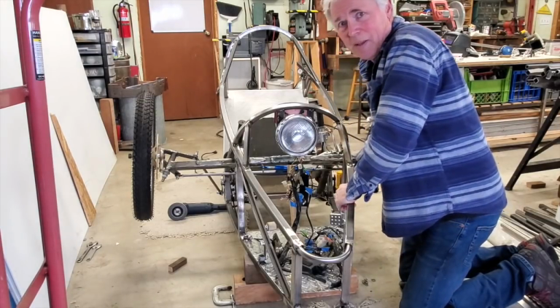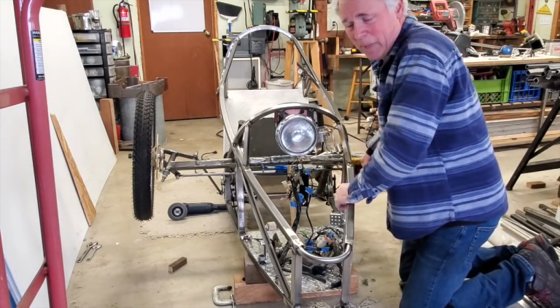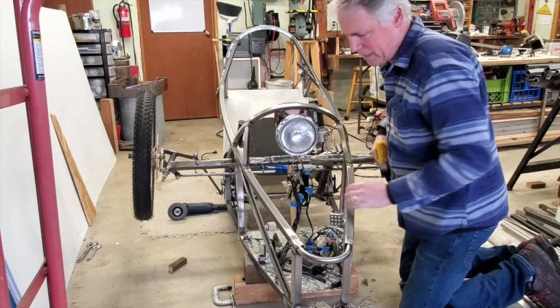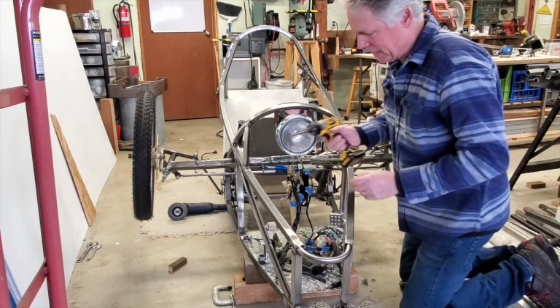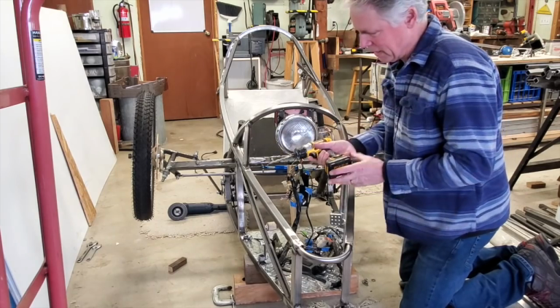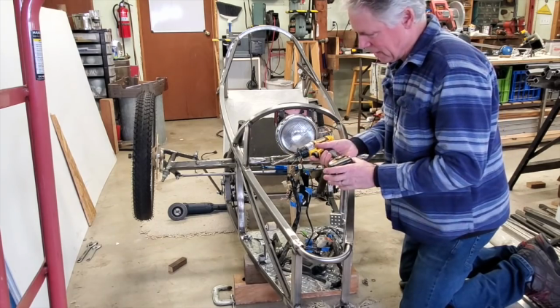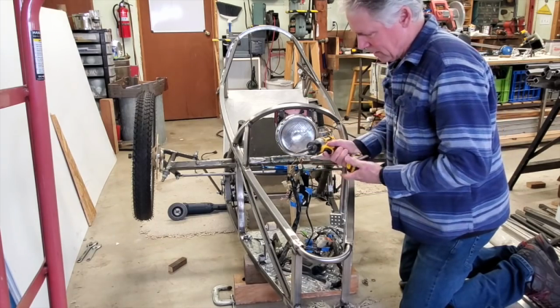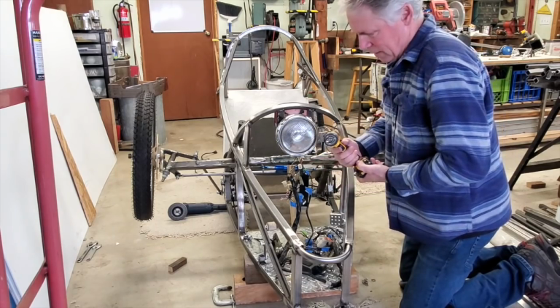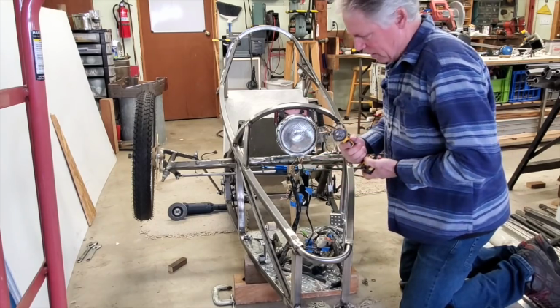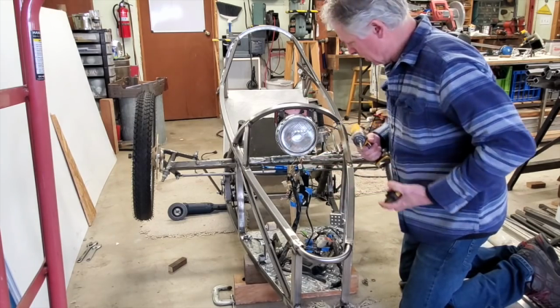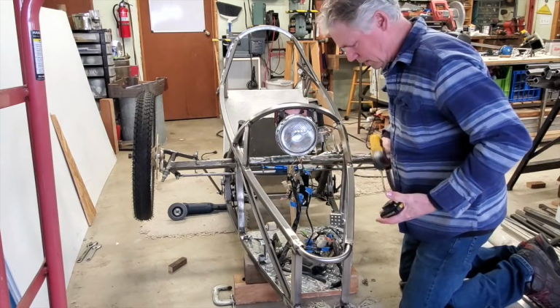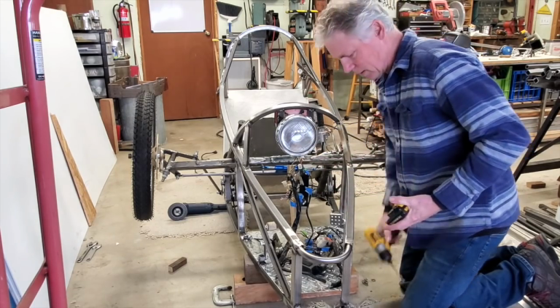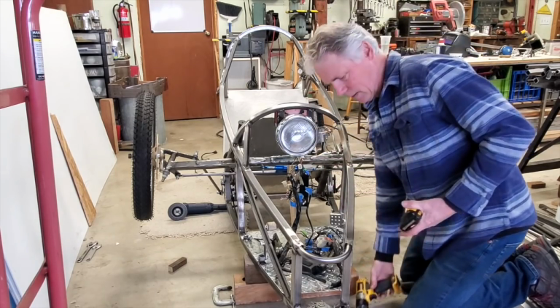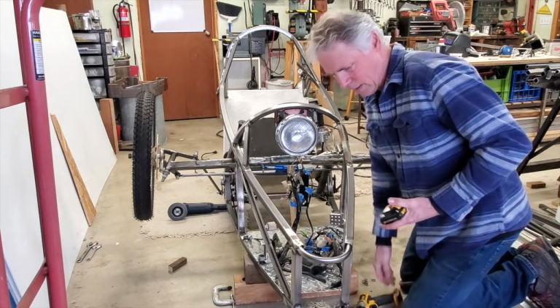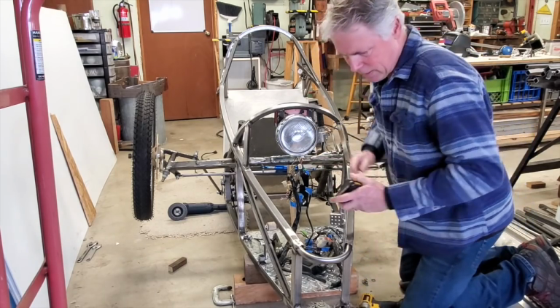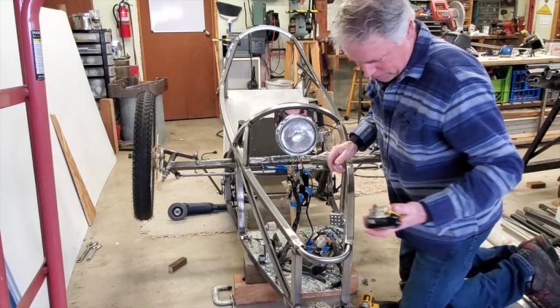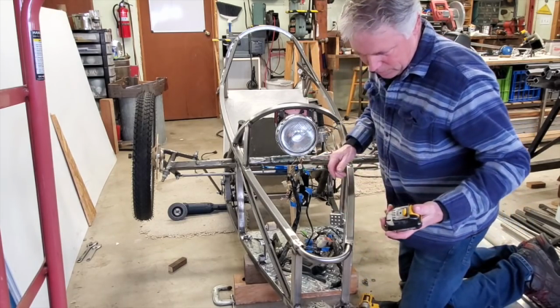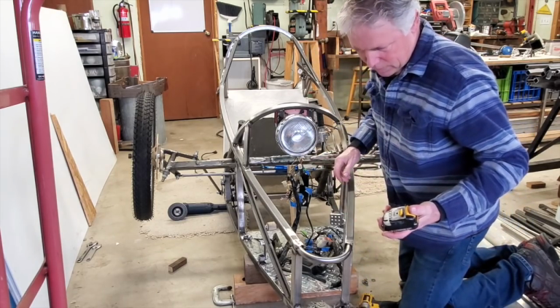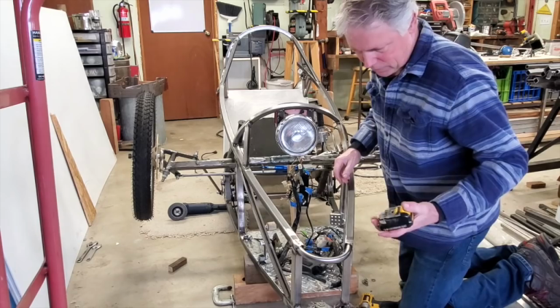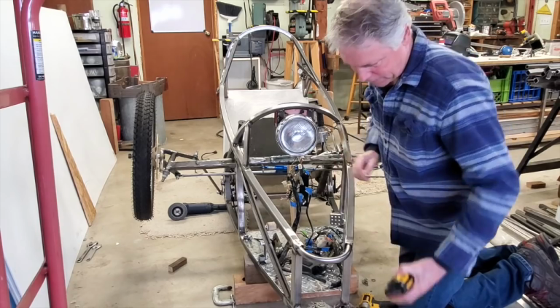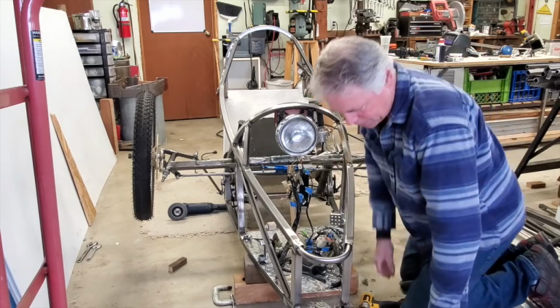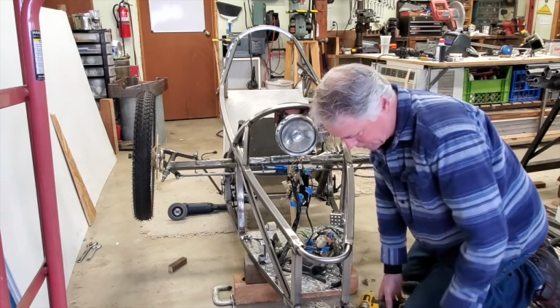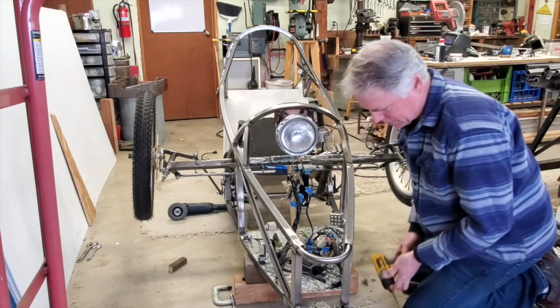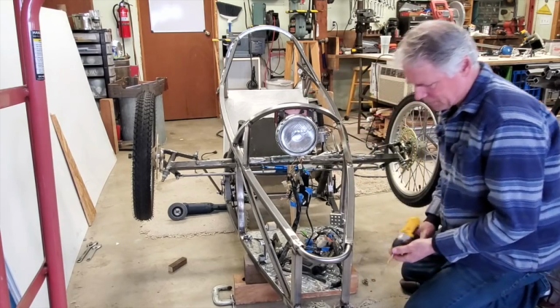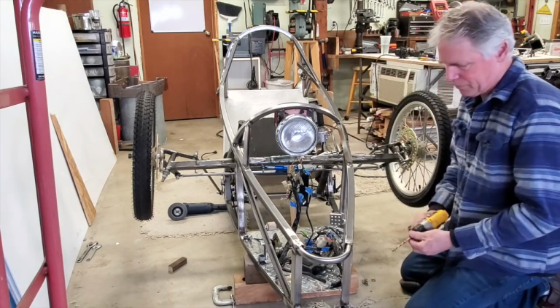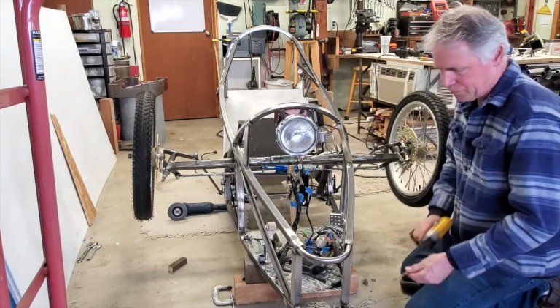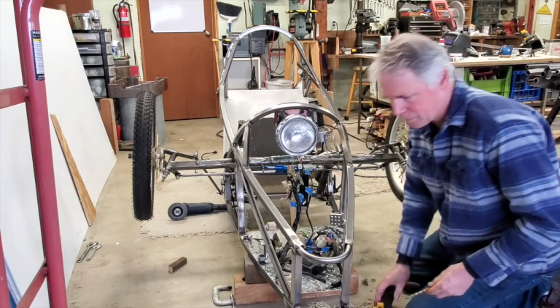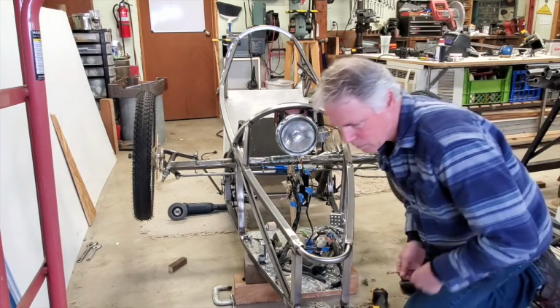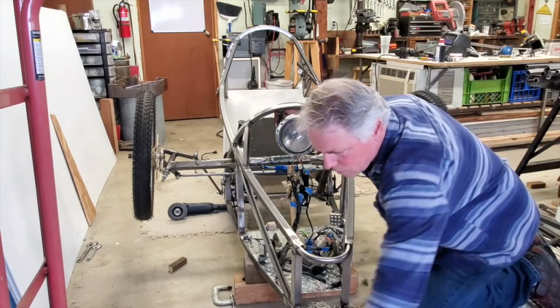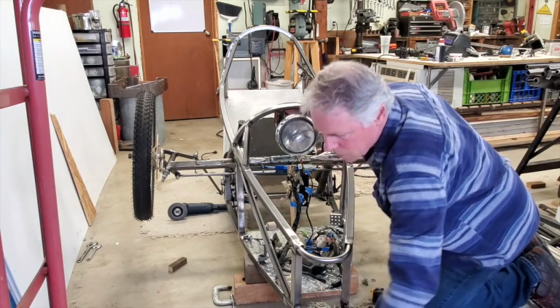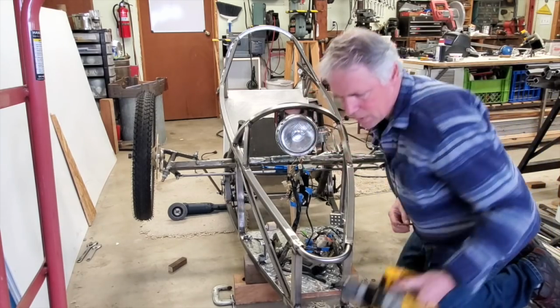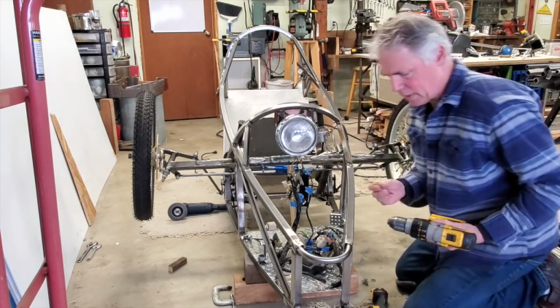The battery died. I don't know if I can use this guy.